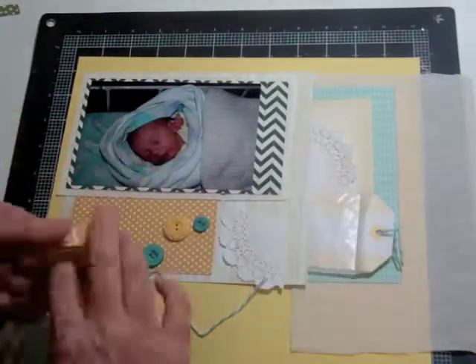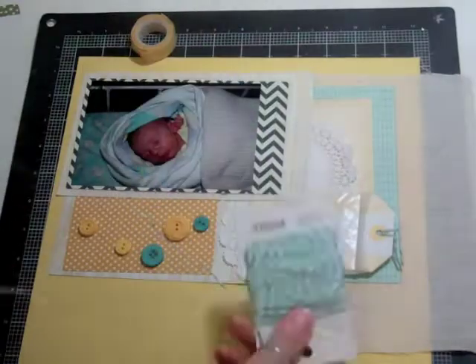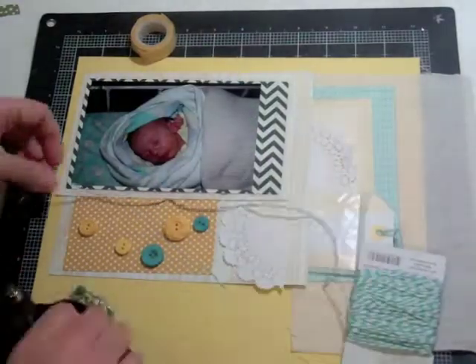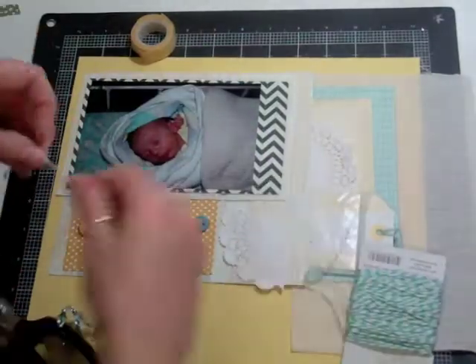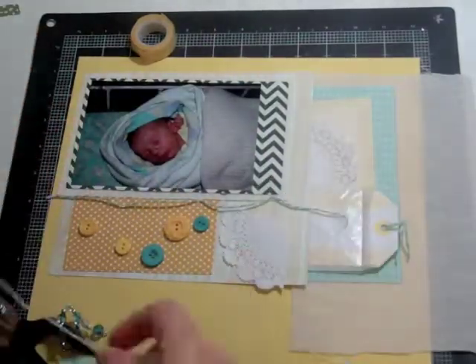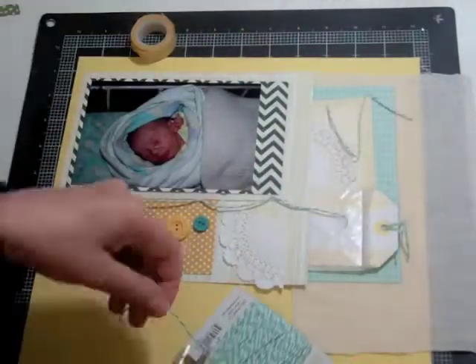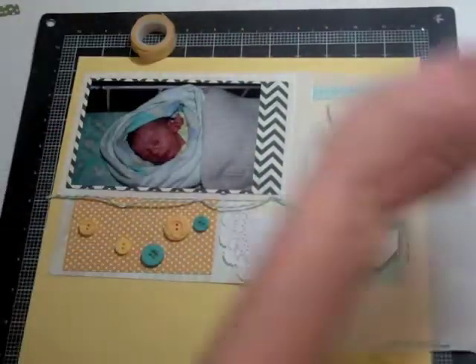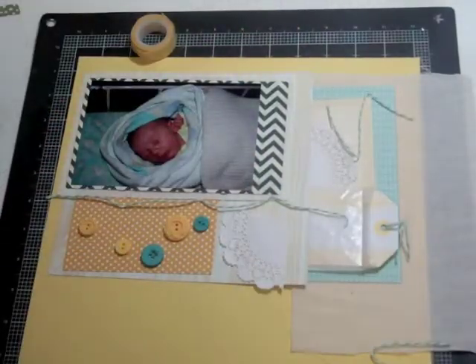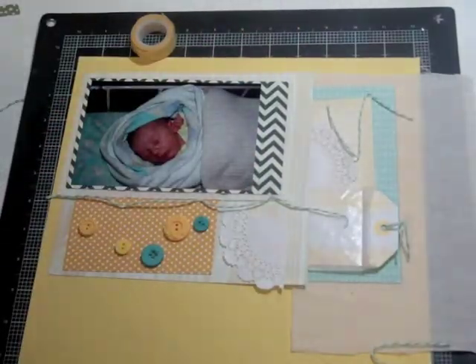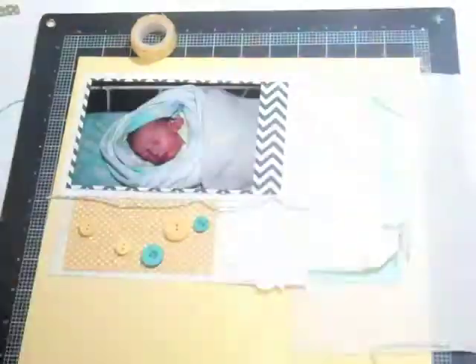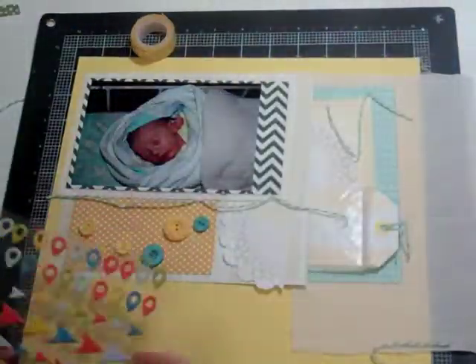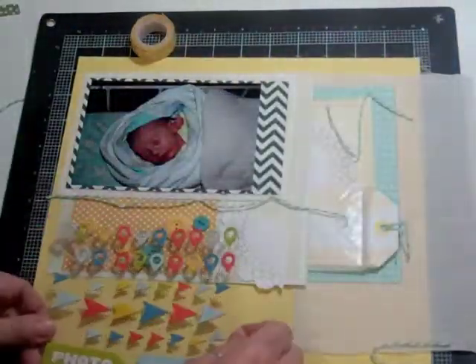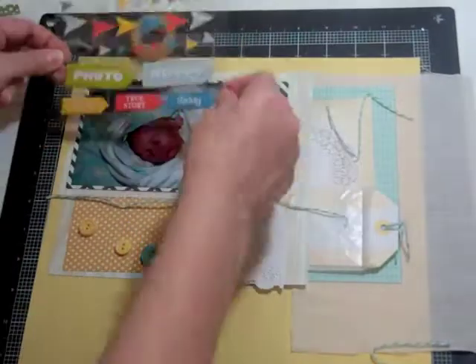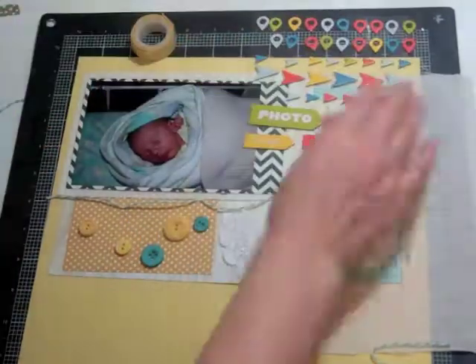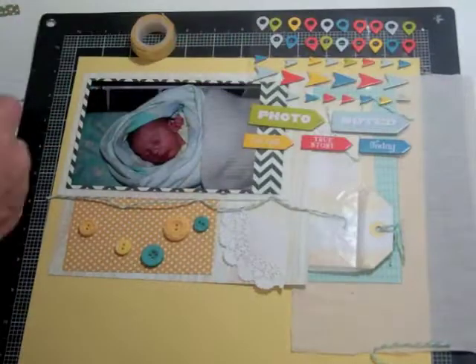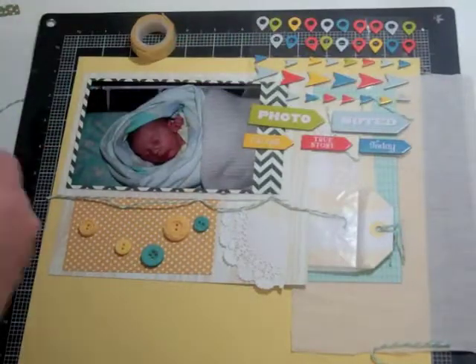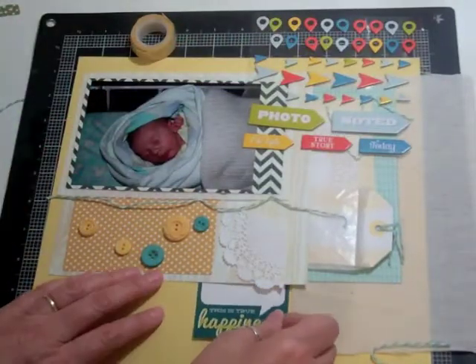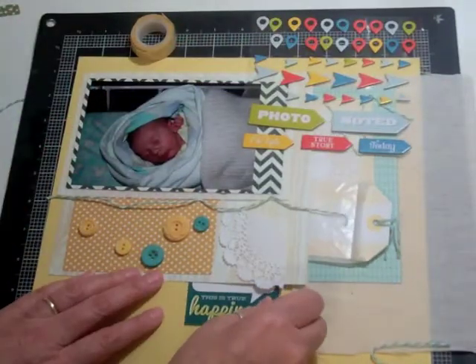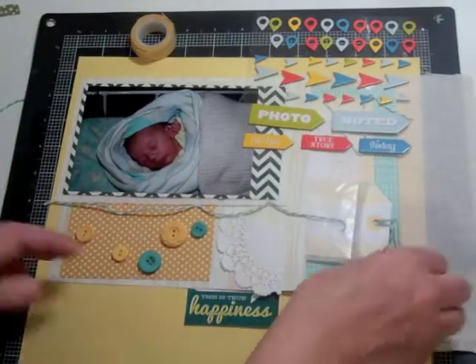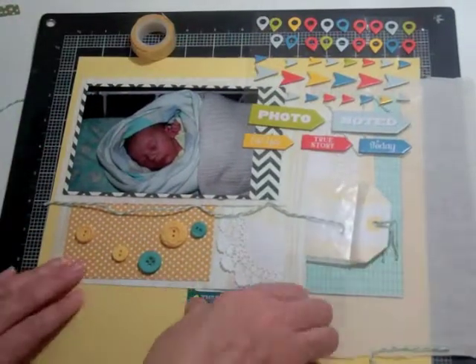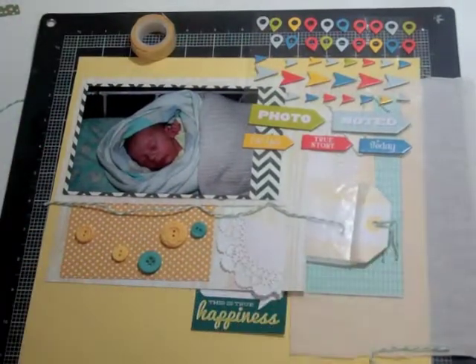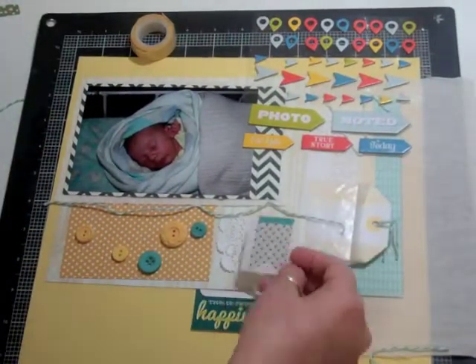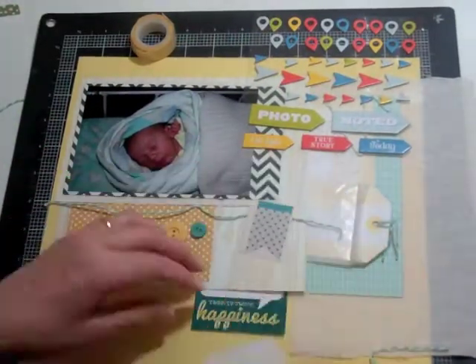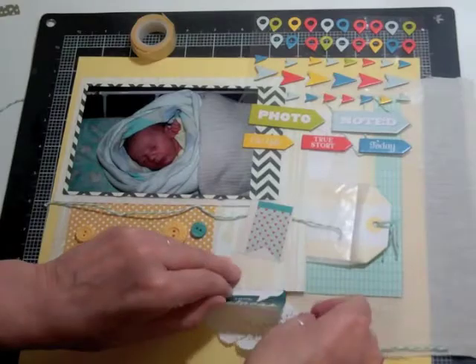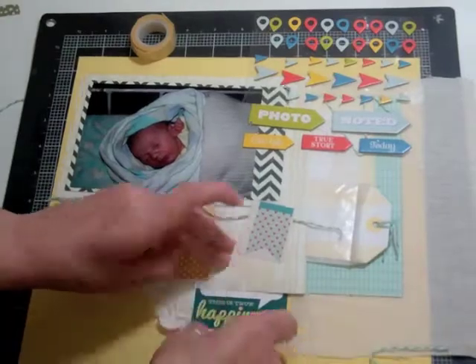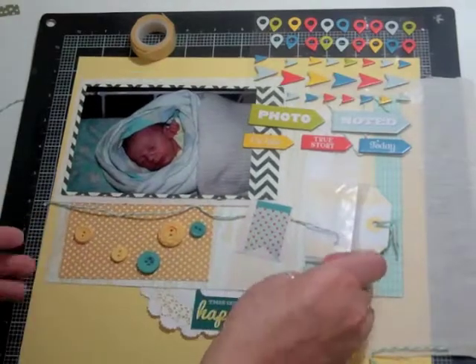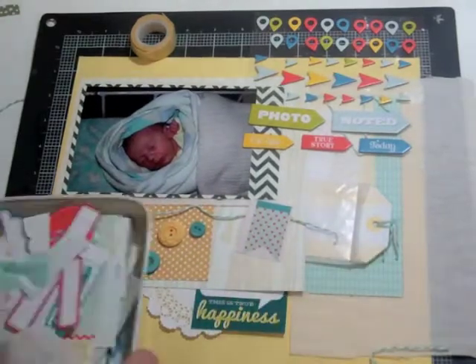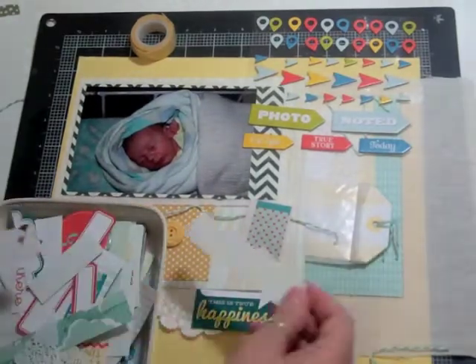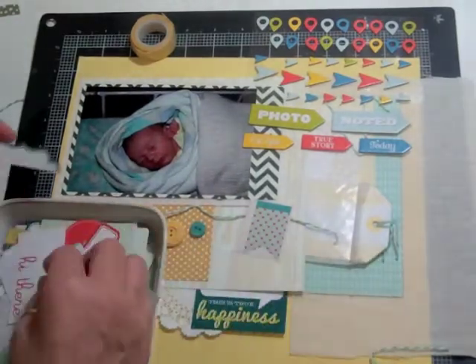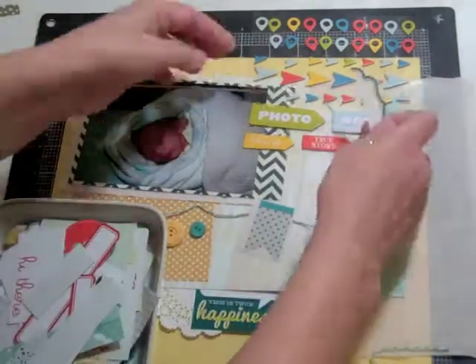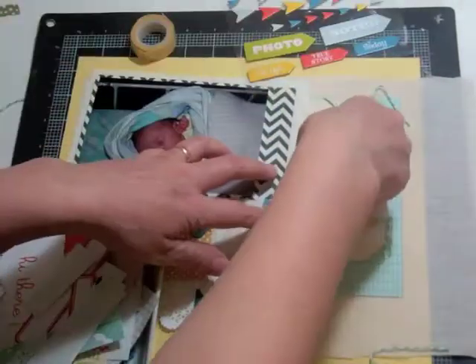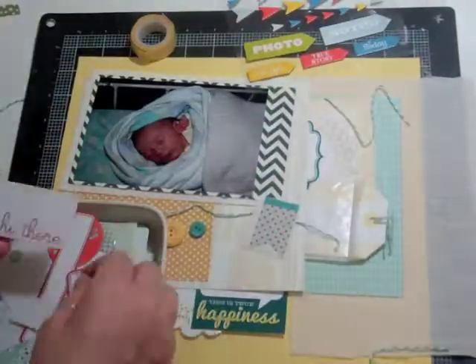I'm looking at where I could put some twine in. When I laid the twine there, it kind of gave me the idea of what I'm going to do with the buttons and twine. That little tag was from one of the printouts, and it says "this is true happiness."